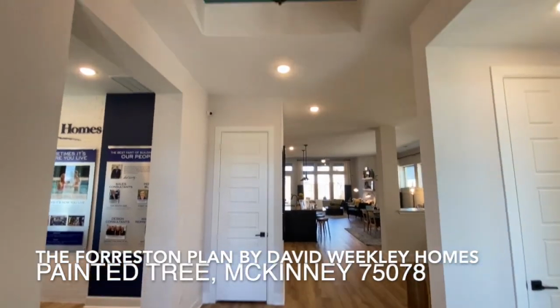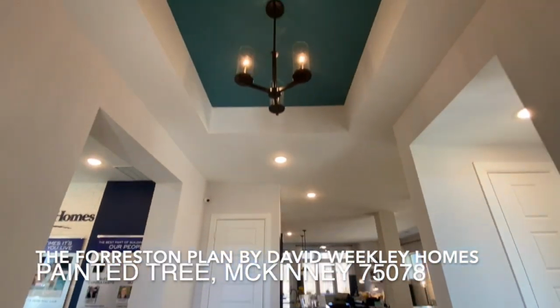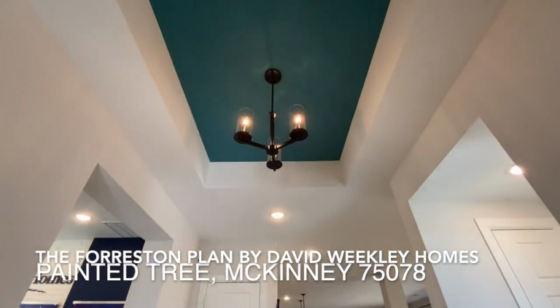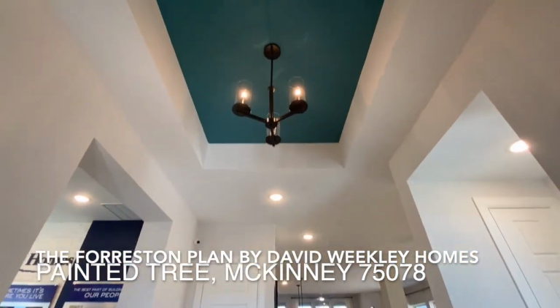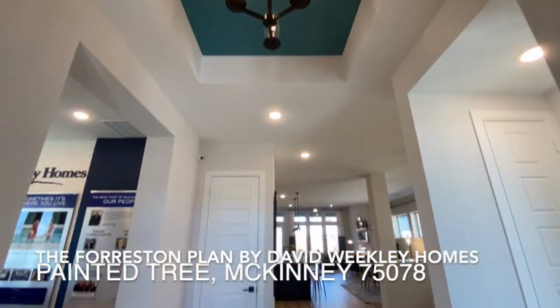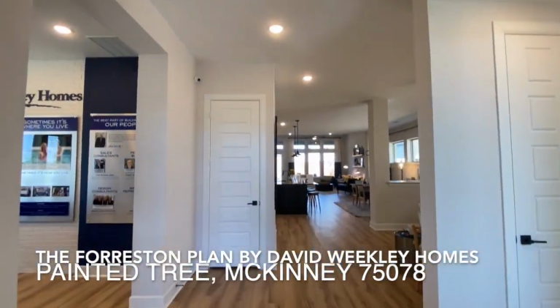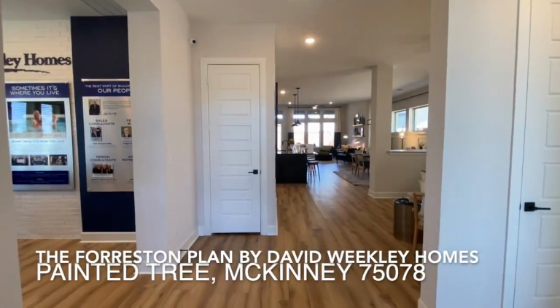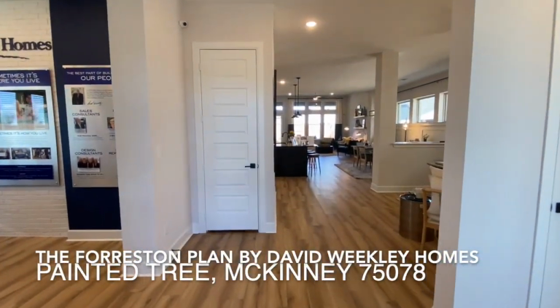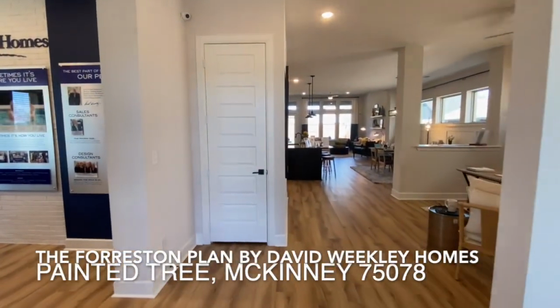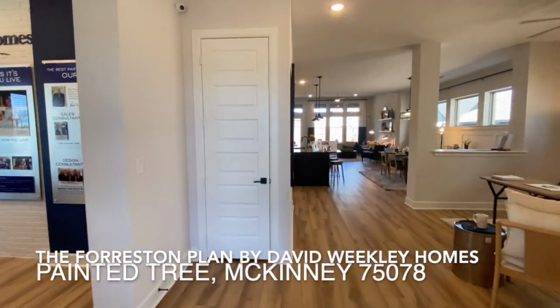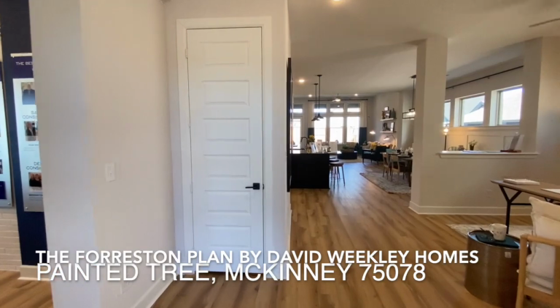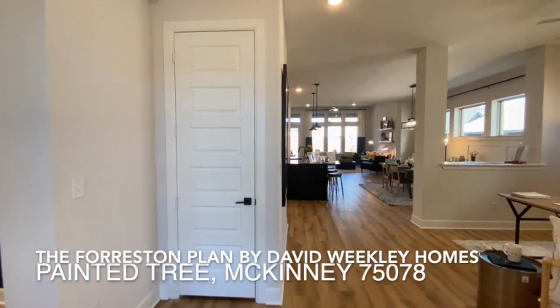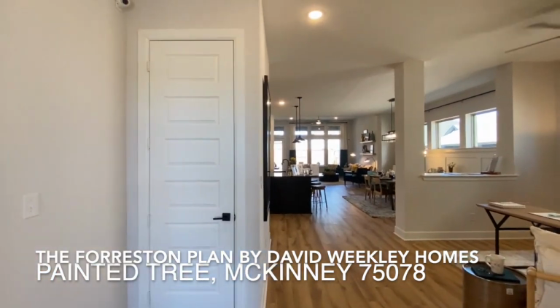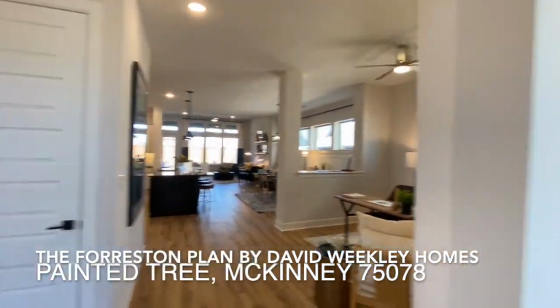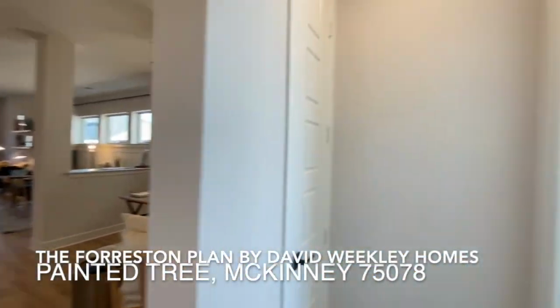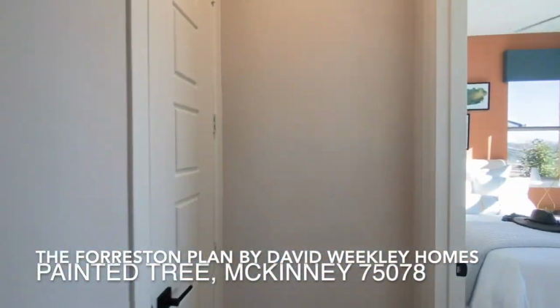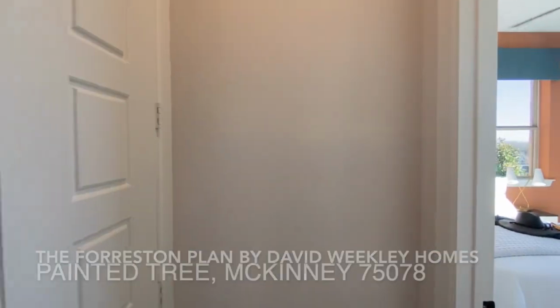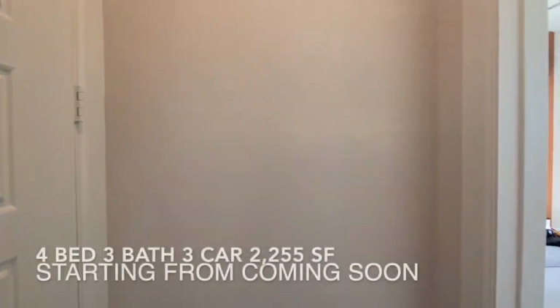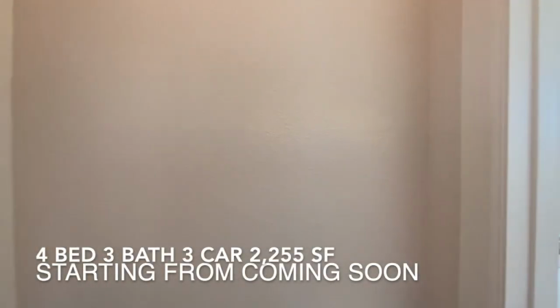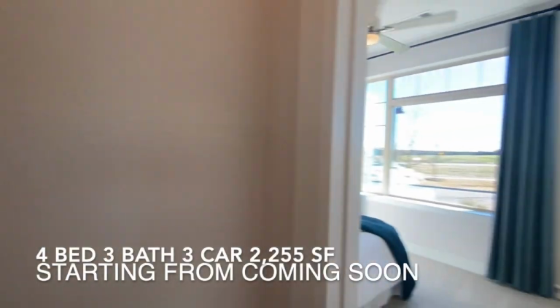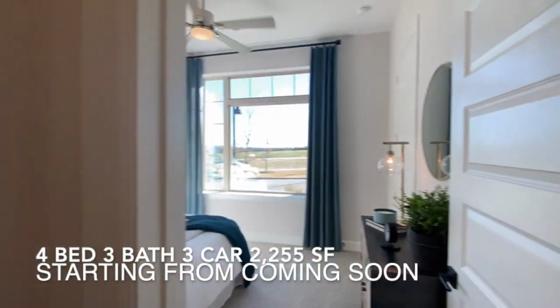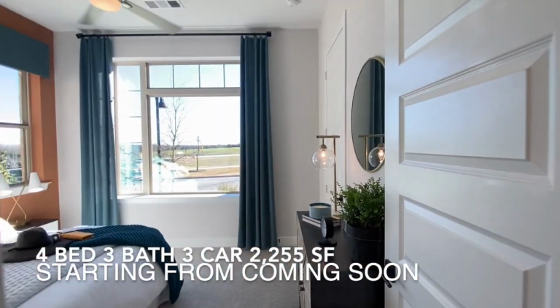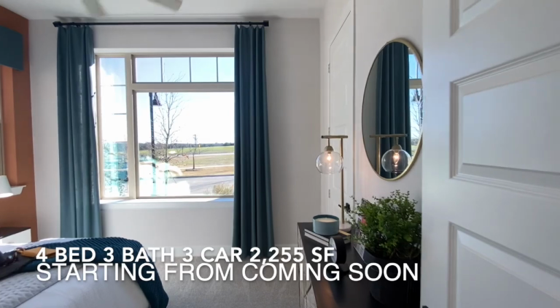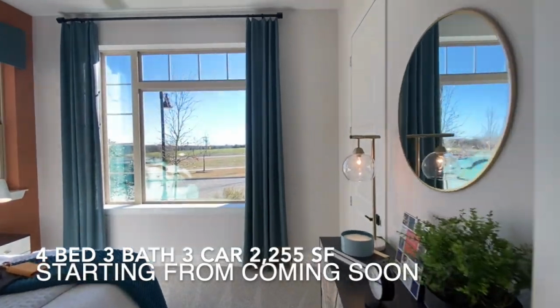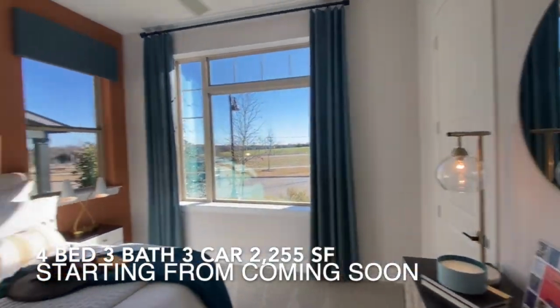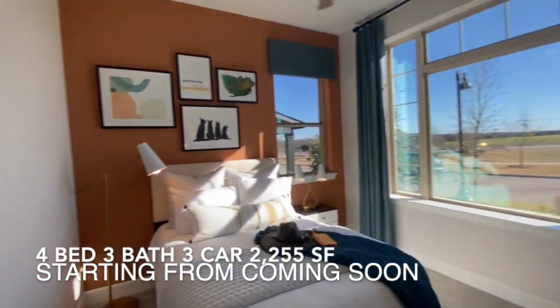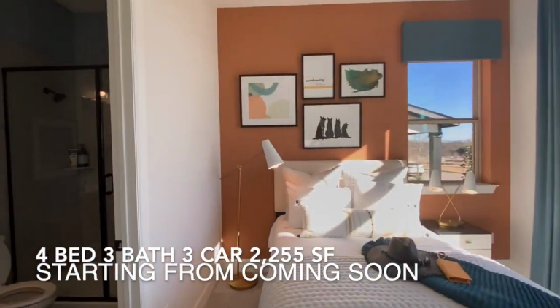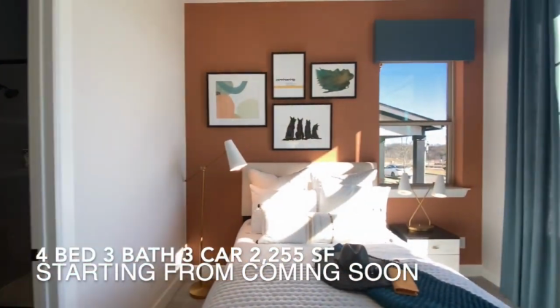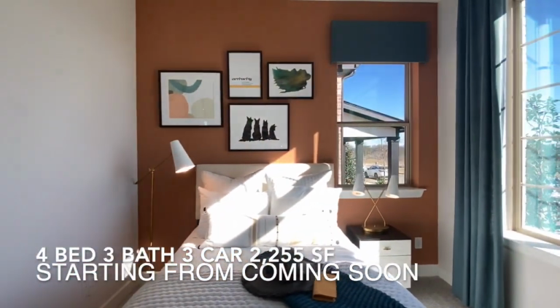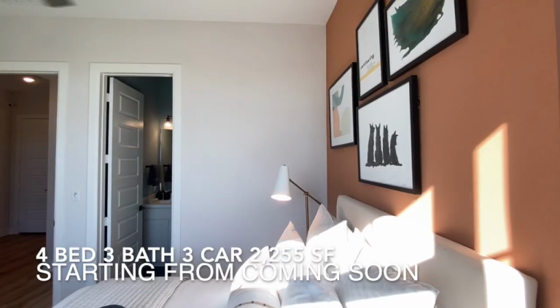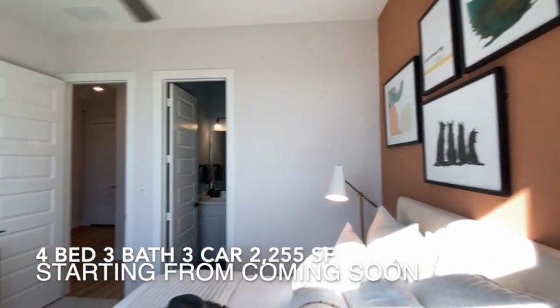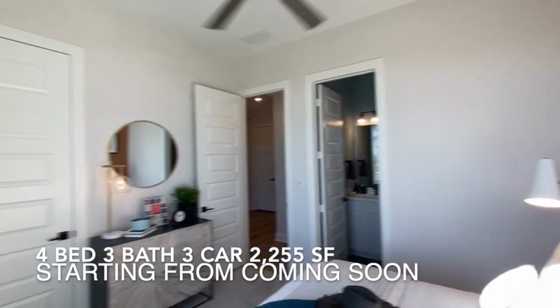I will be showing you a model home by David Weekley Homes. This home is the Forest floor plan with four bedrooms, three bathrooms, three-car garage, and it is 2,255 square feet in size.